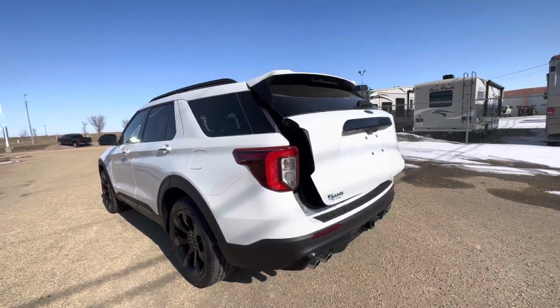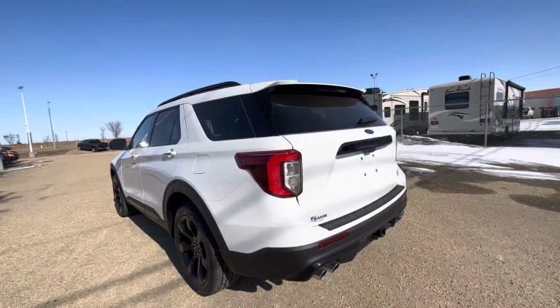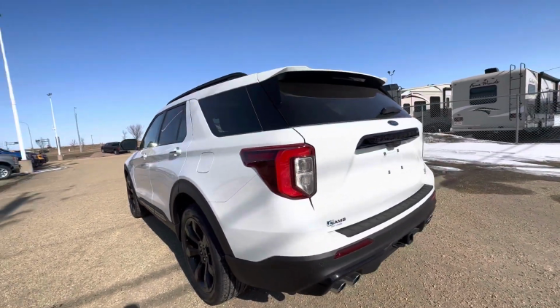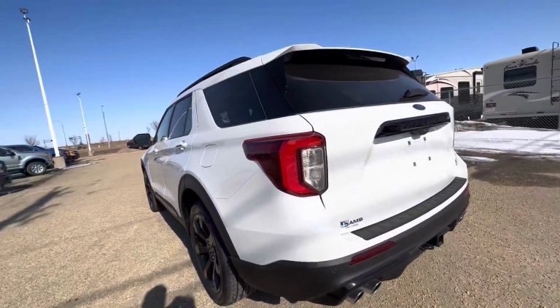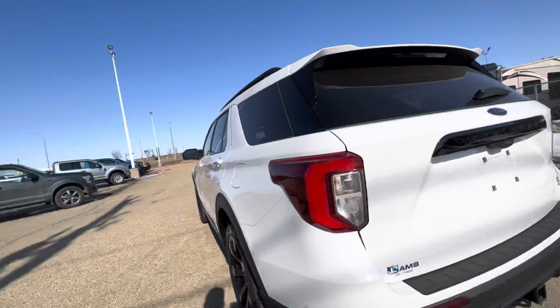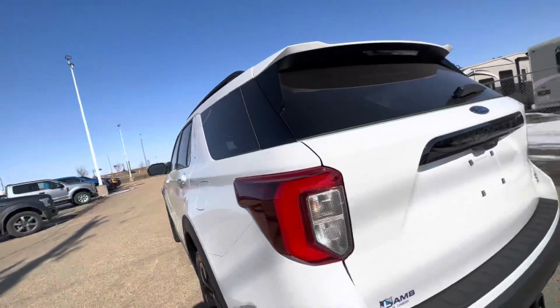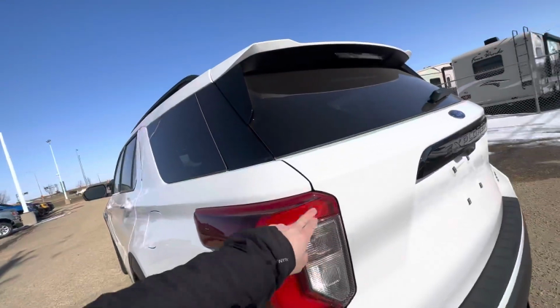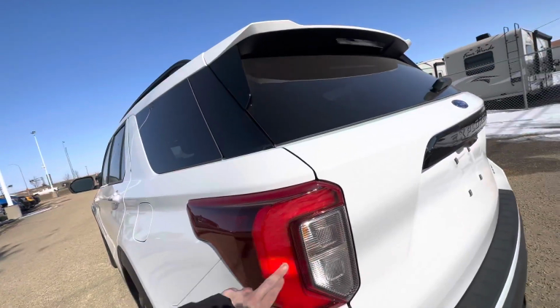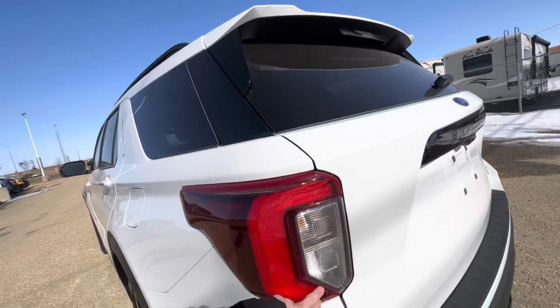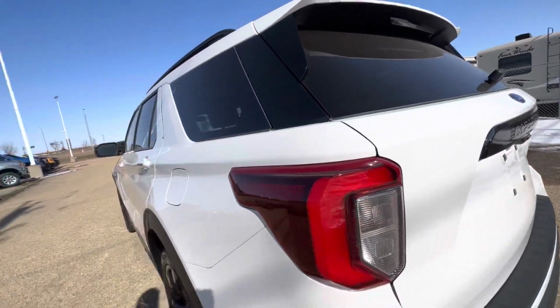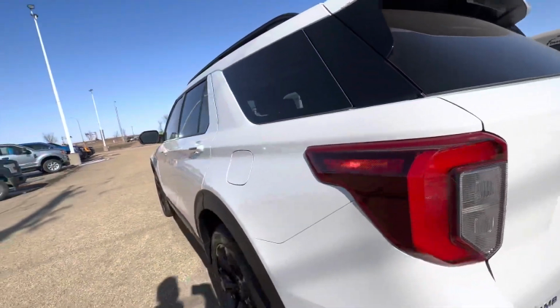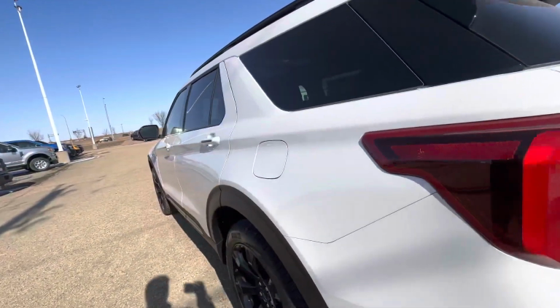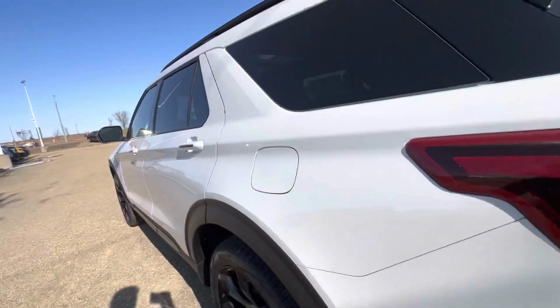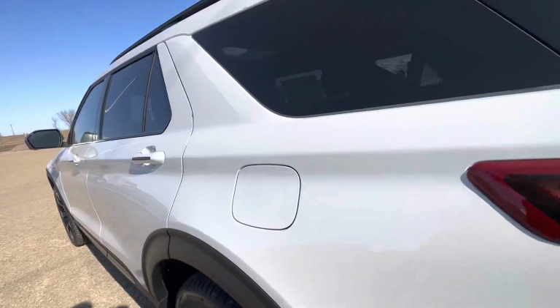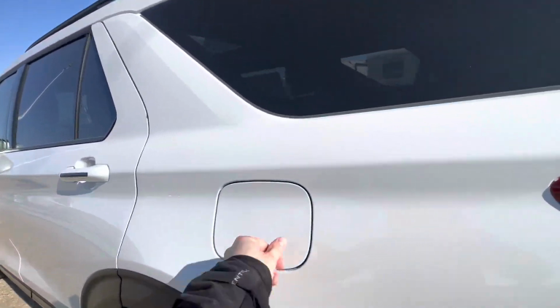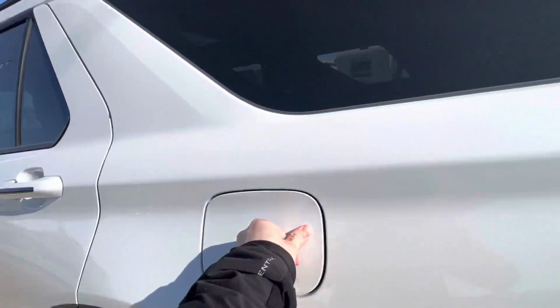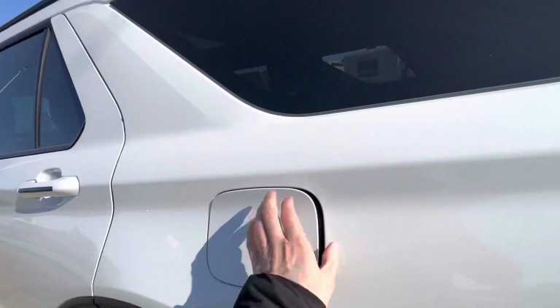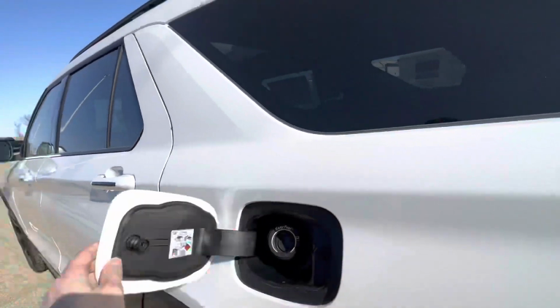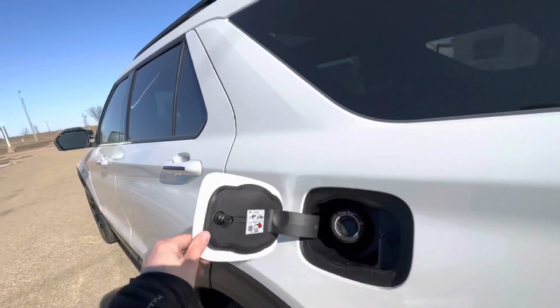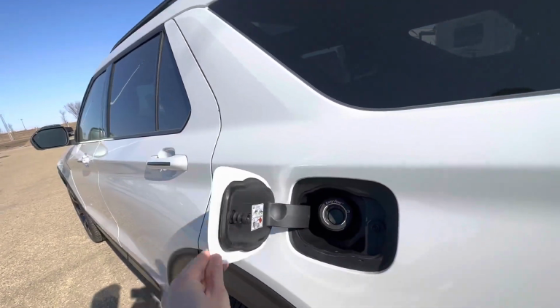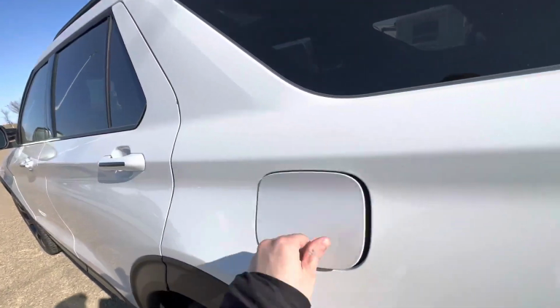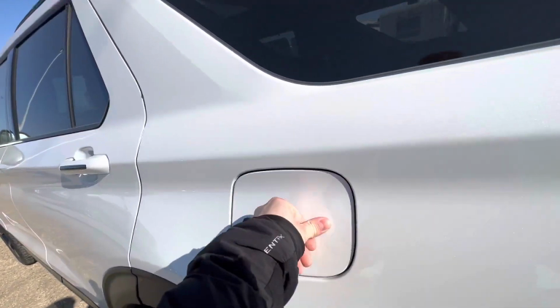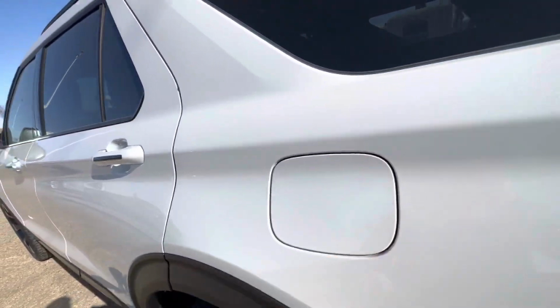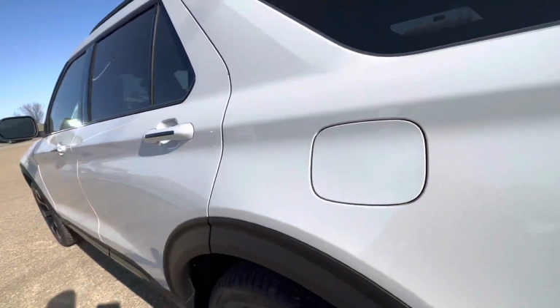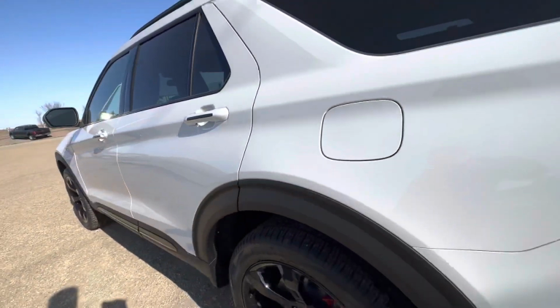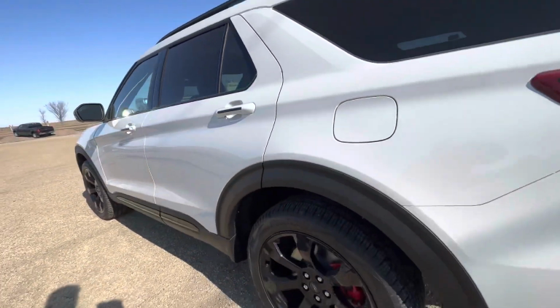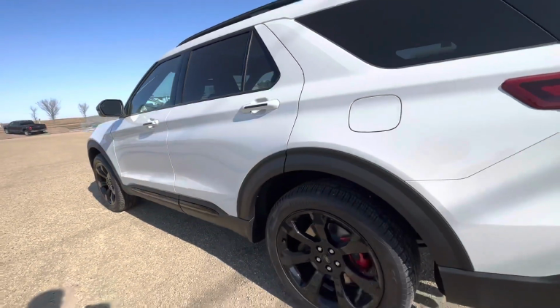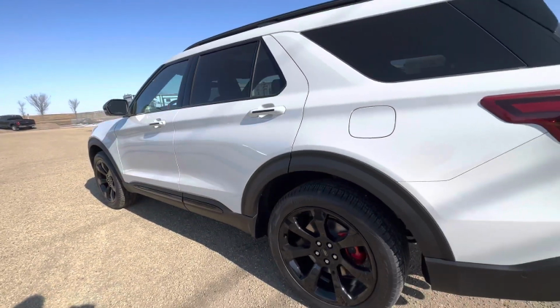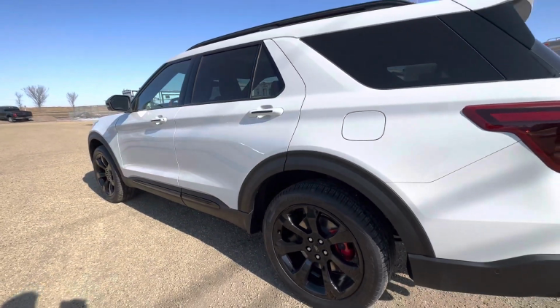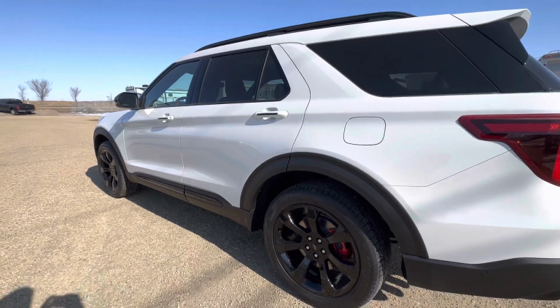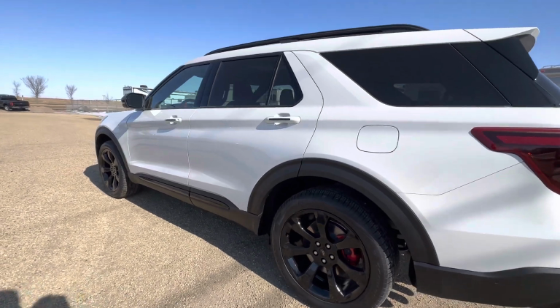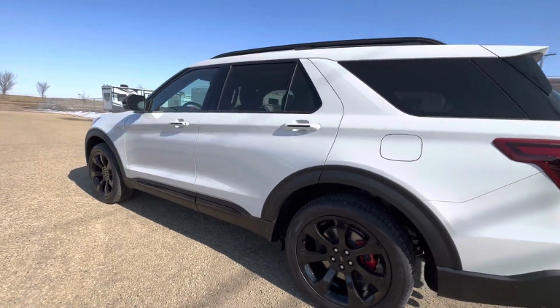We have LED tail lights on this vehicle as well, that run along the perimeter. There's a capless fueling system, of which you'll be no stranger to. Stay tuned as we hop on inside this vehicle.